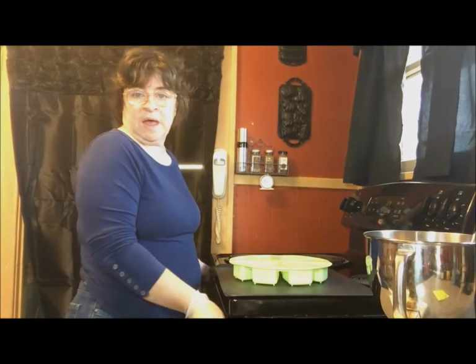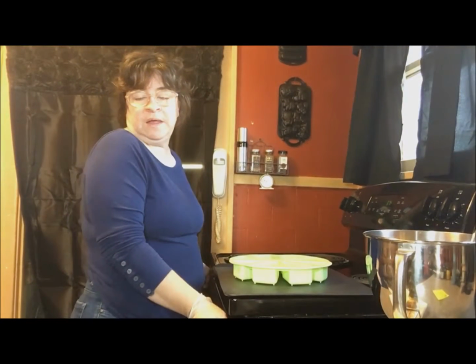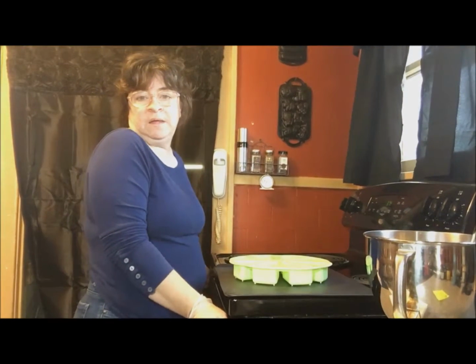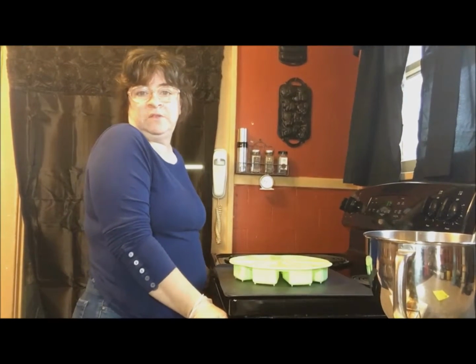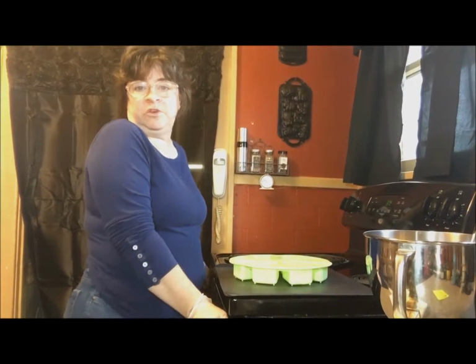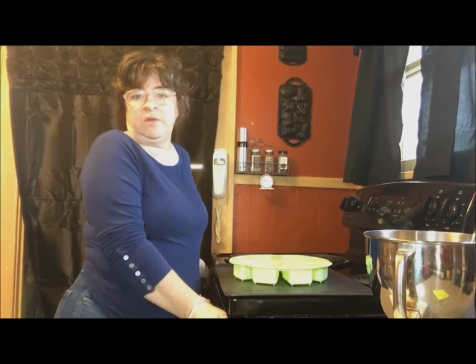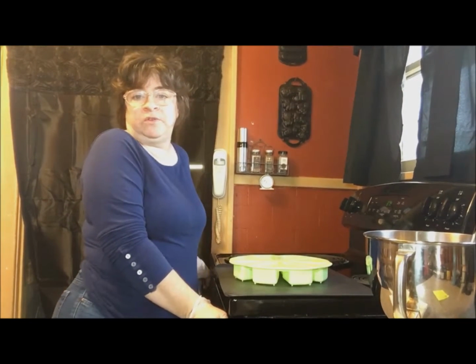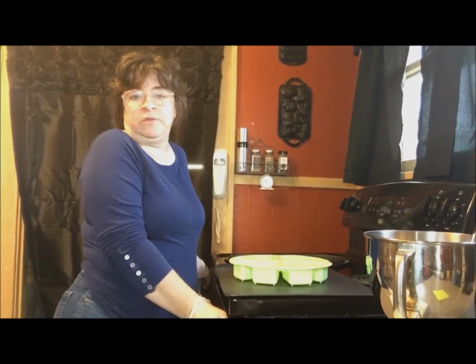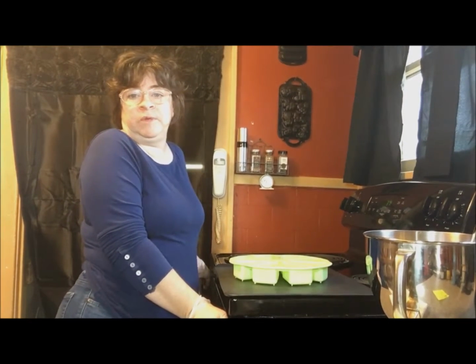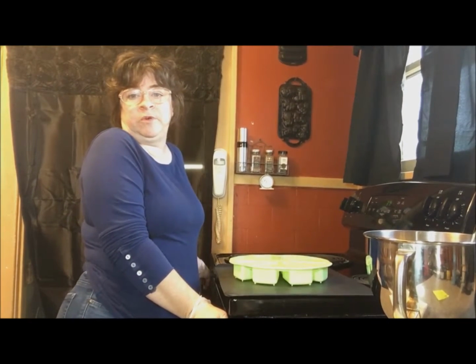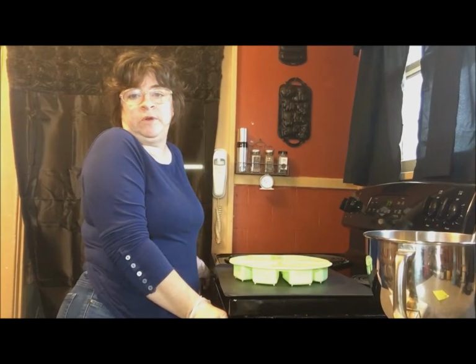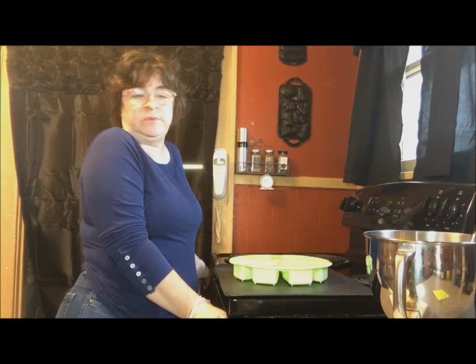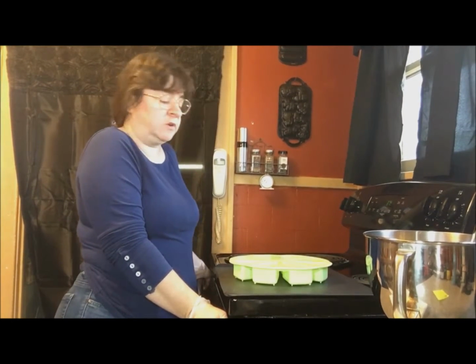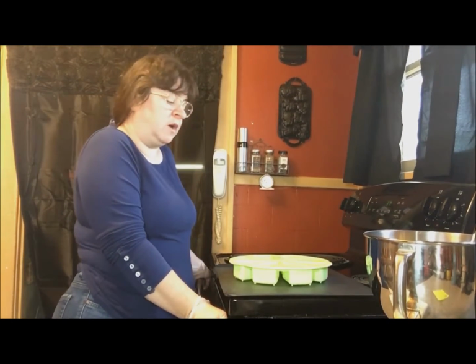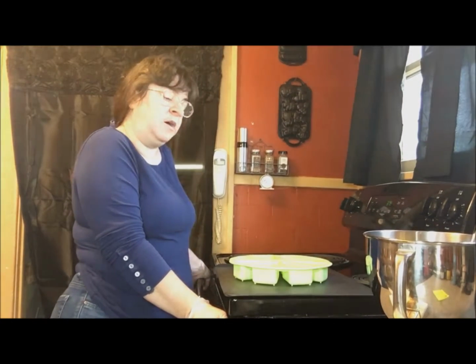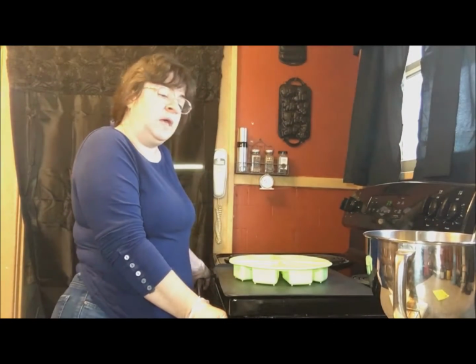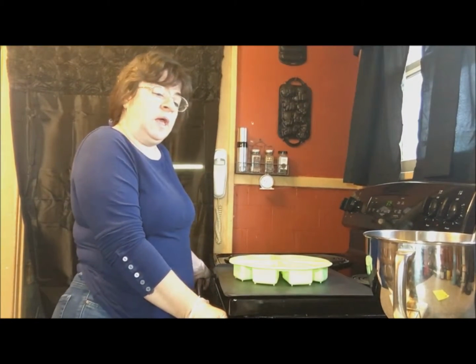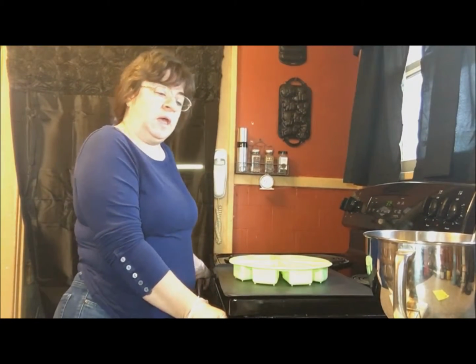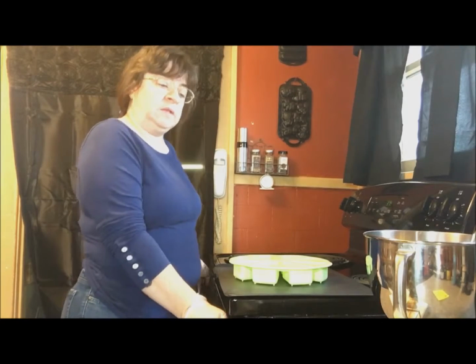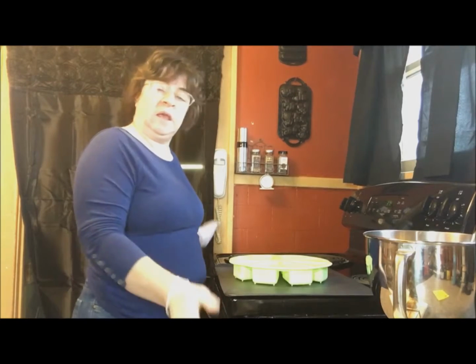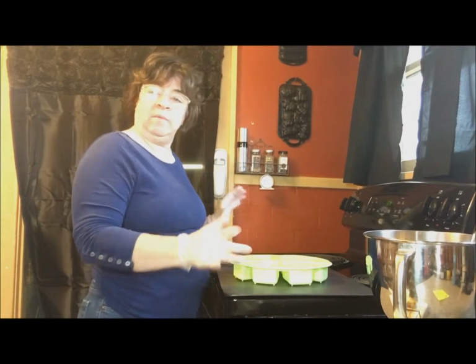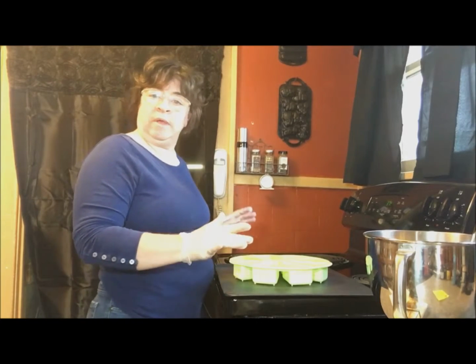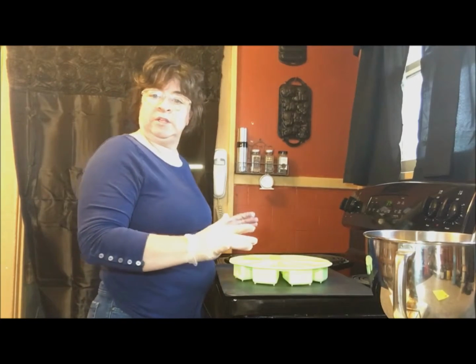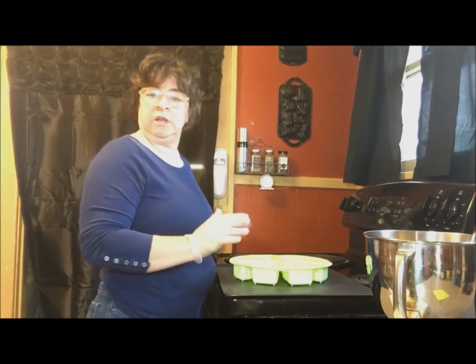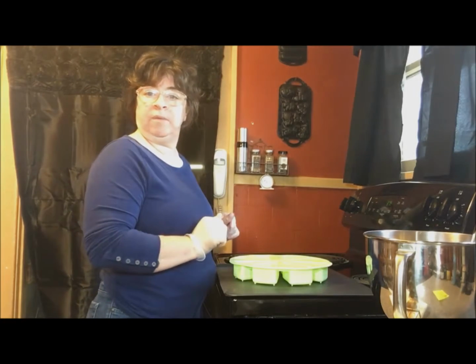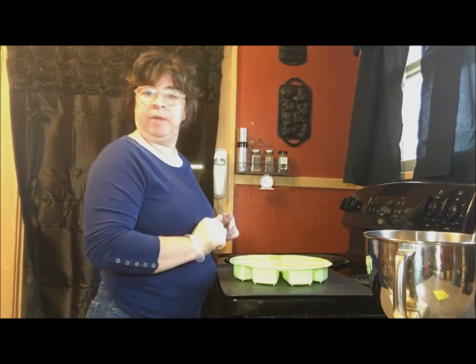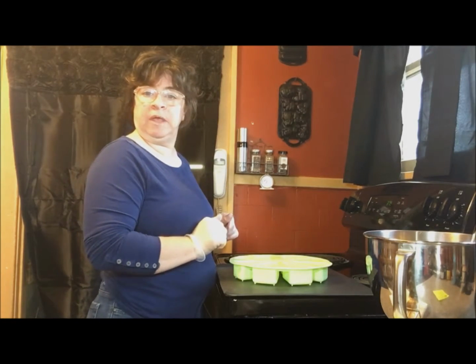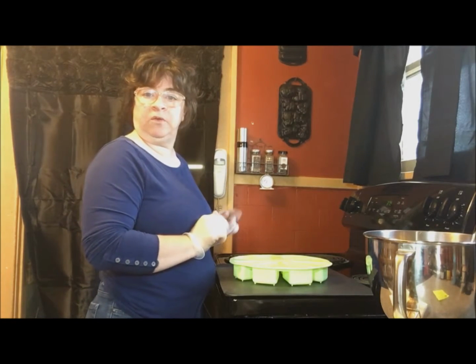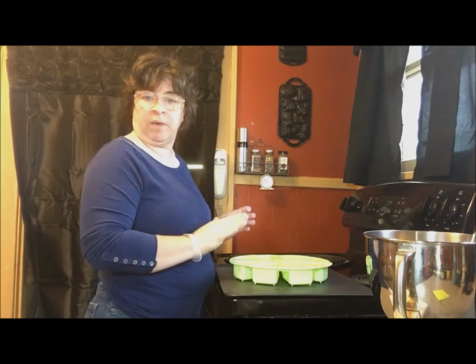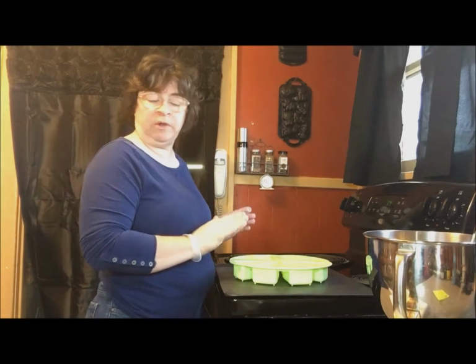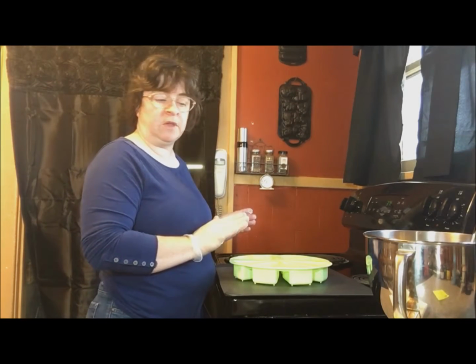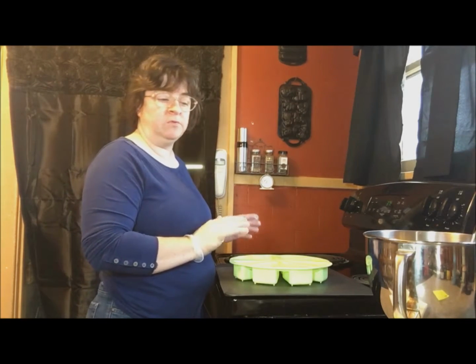Hi, this is Sherry Ann Richardson from ExperimentalHomeSetter.com and today I'm in my kitchen and I'm baking cranberry scones.